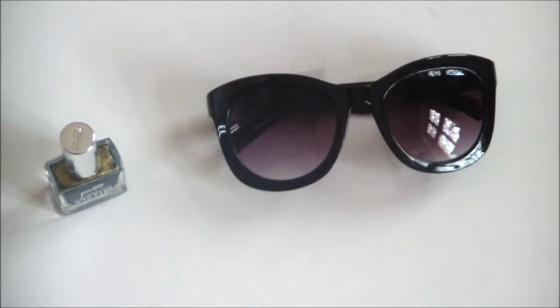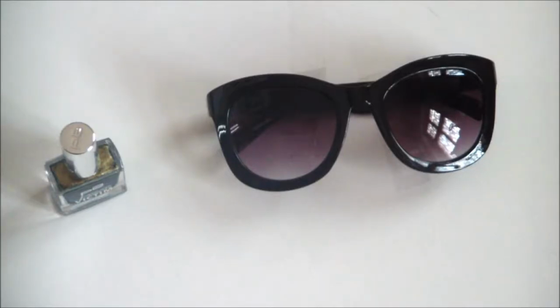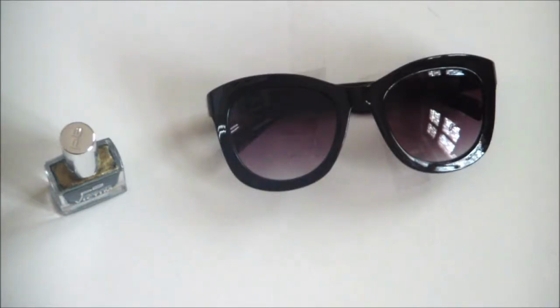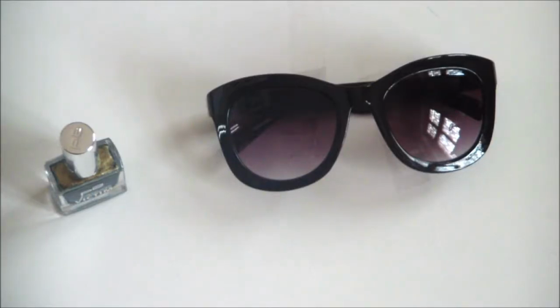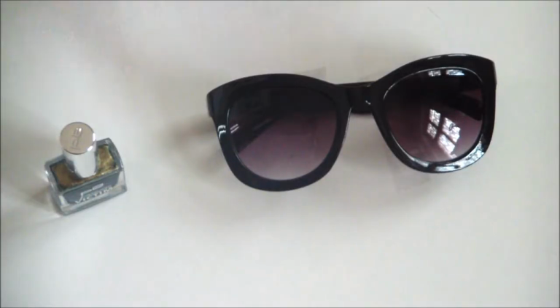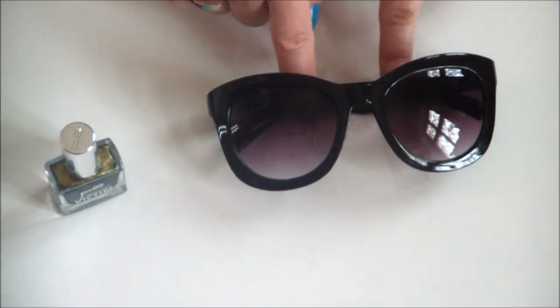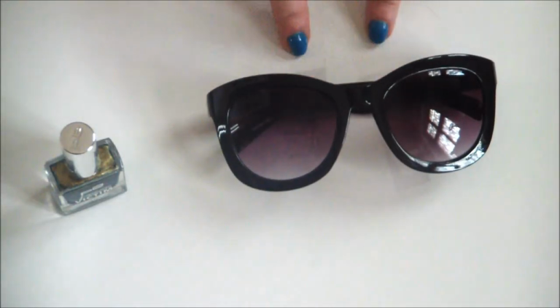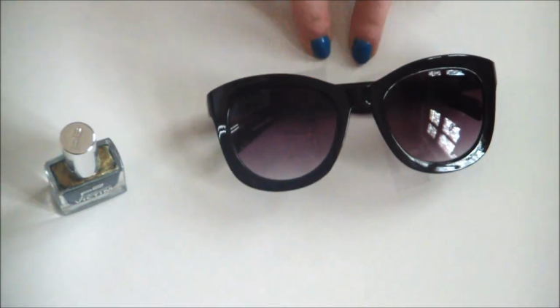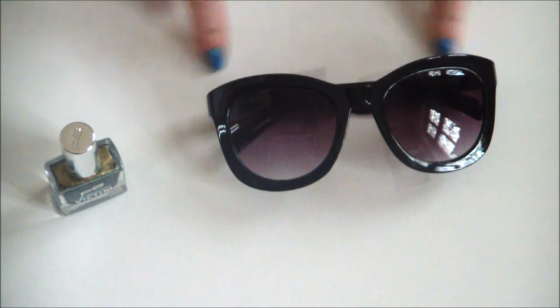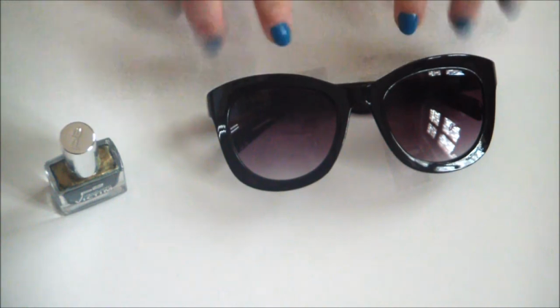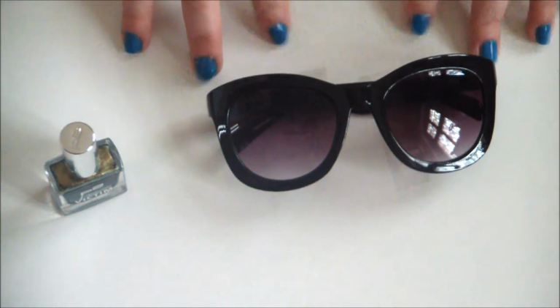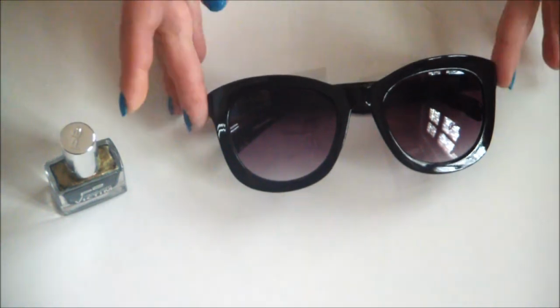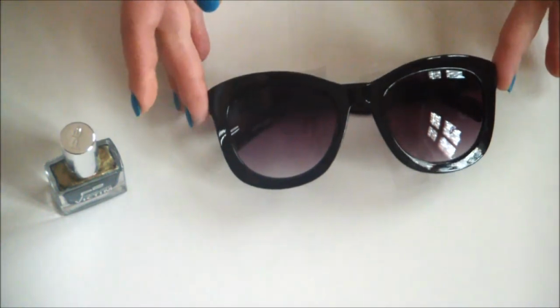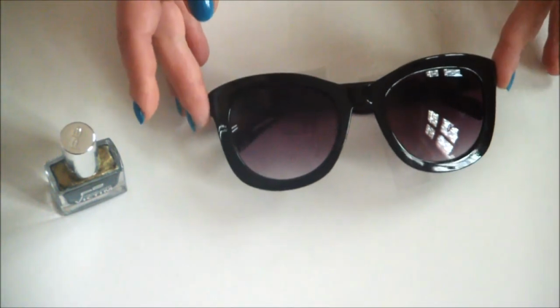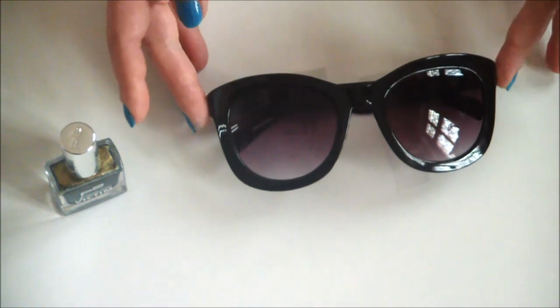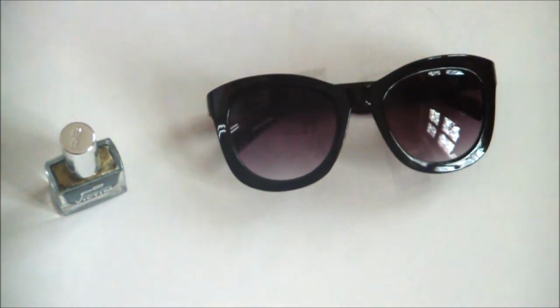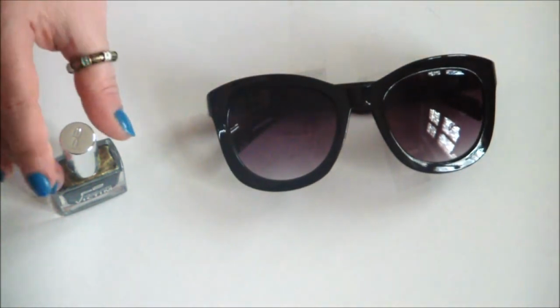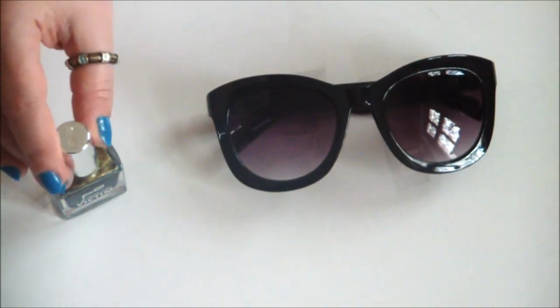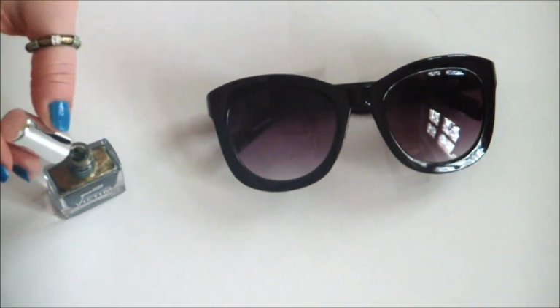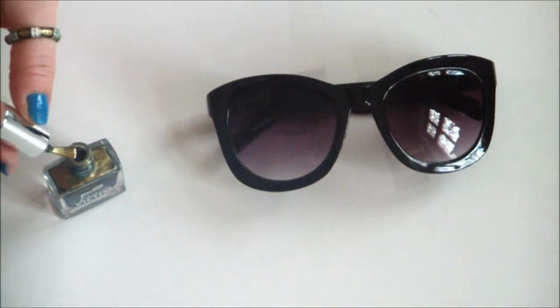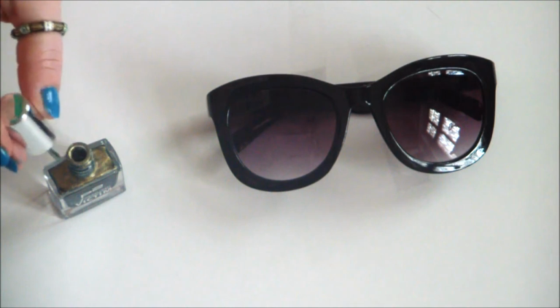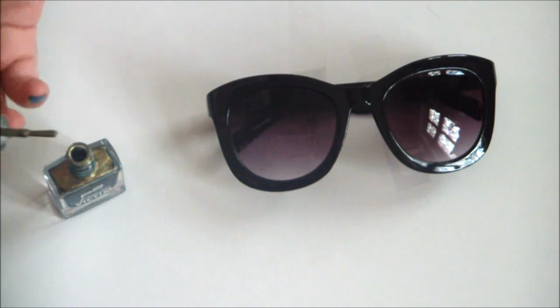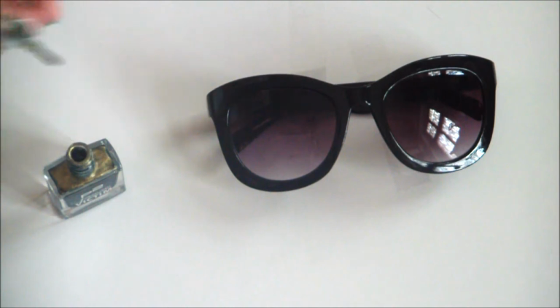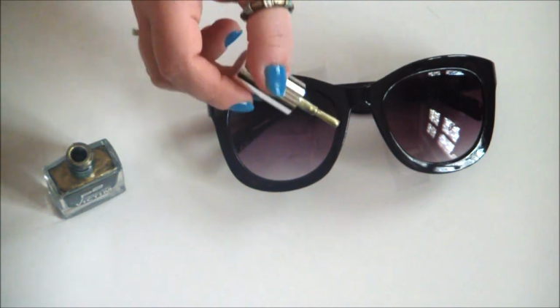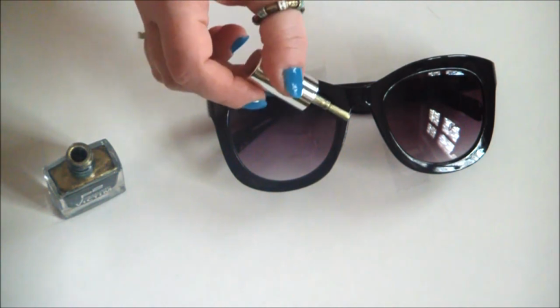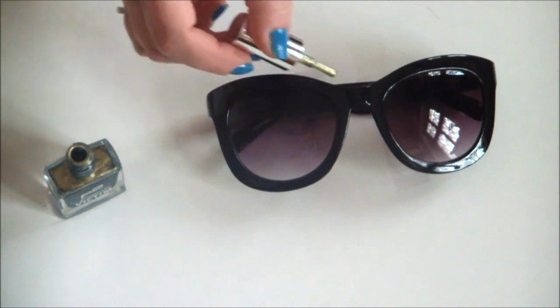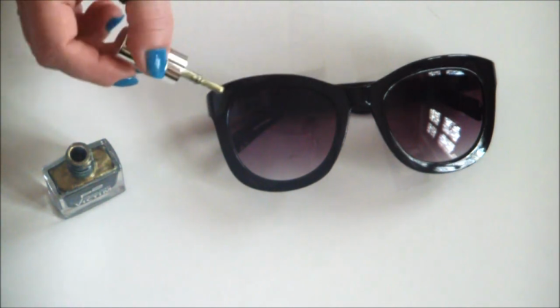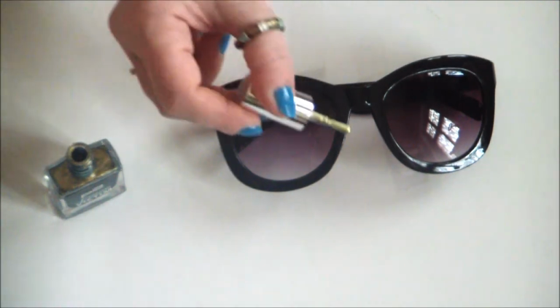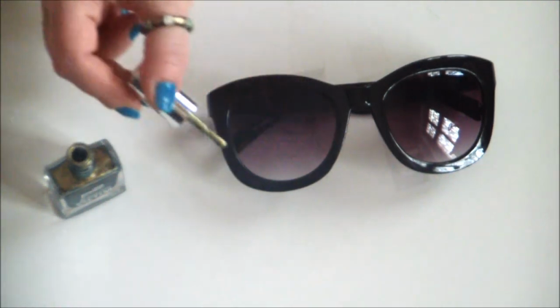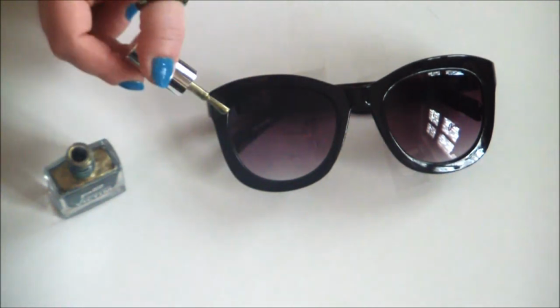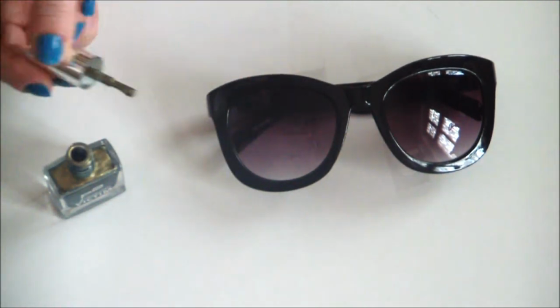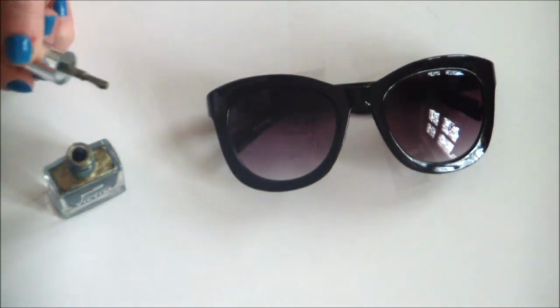So what you want to do first is tape your sunglasses down onto a flat surface so they don't move around. Then, simply grab your nail polish and paint all the way around the front of the frames.